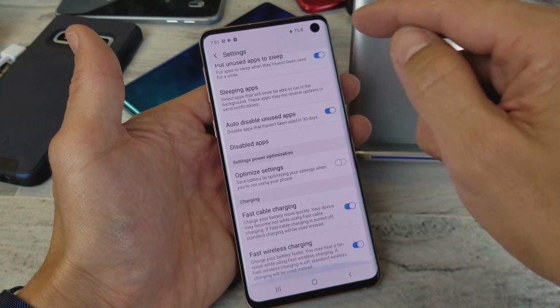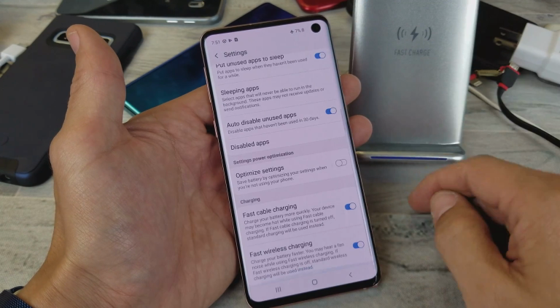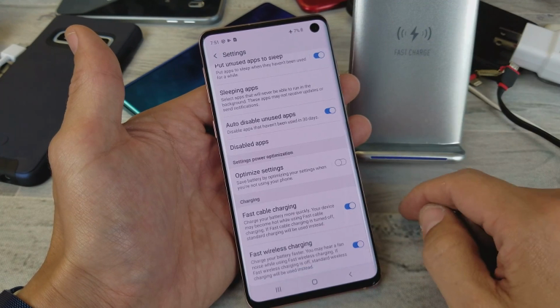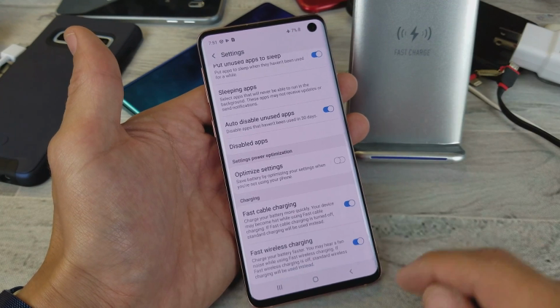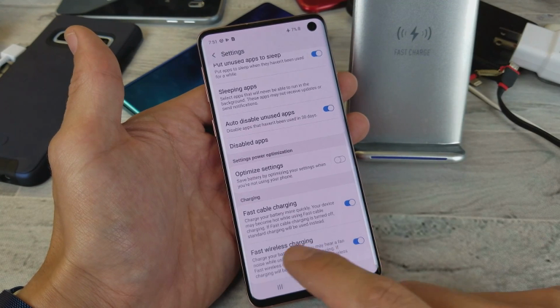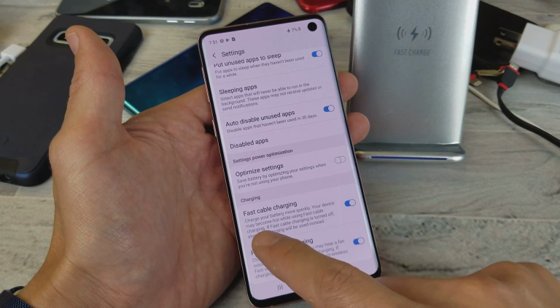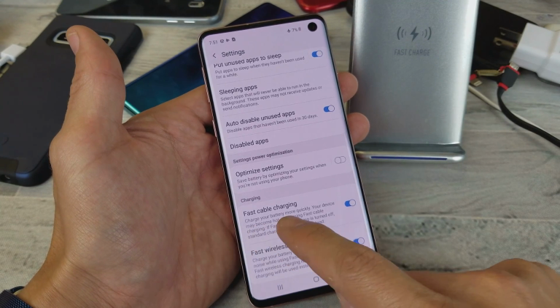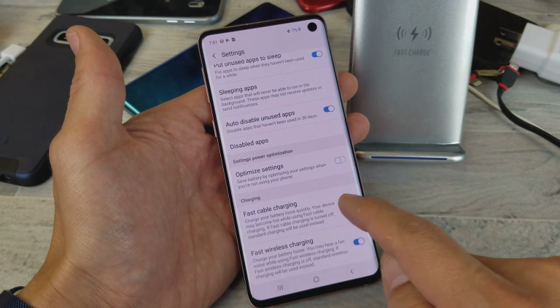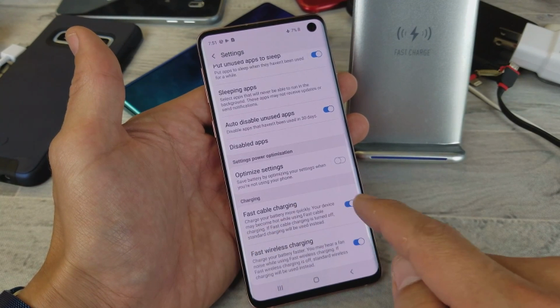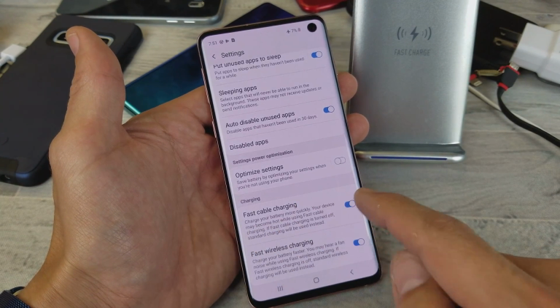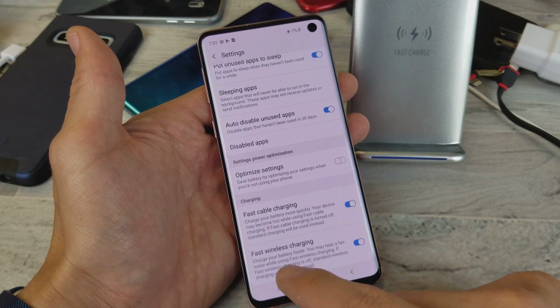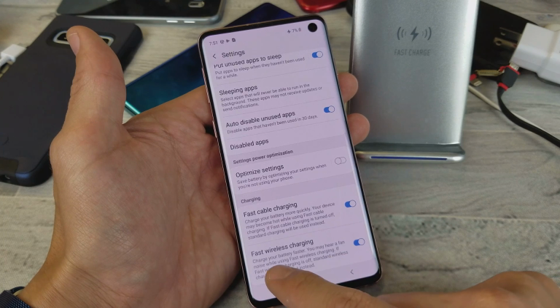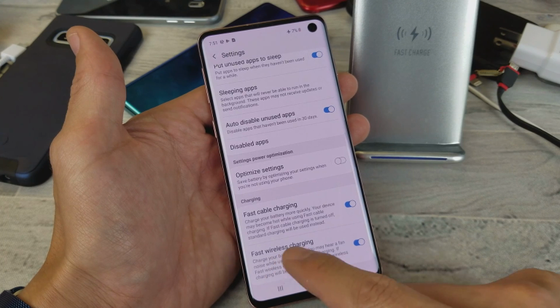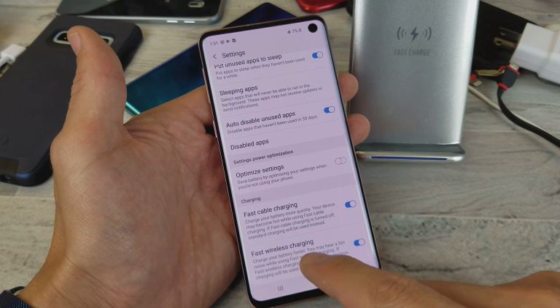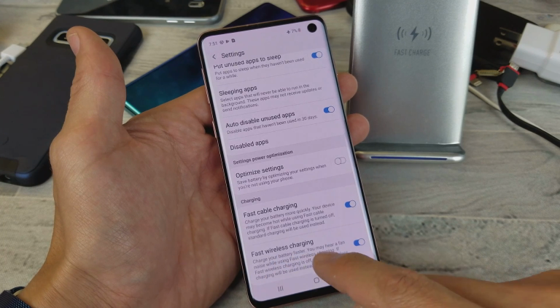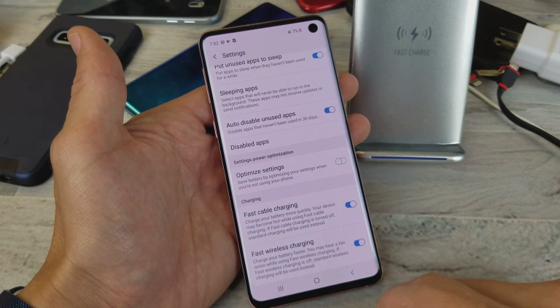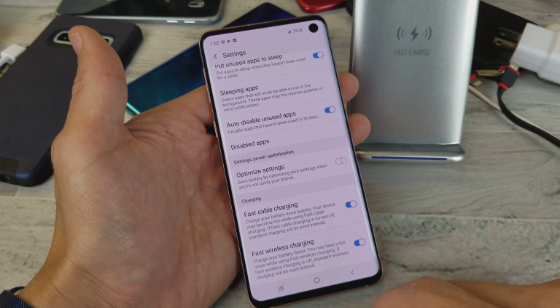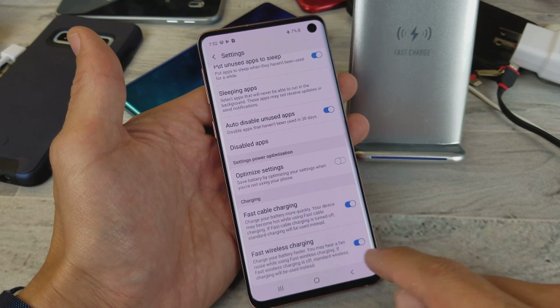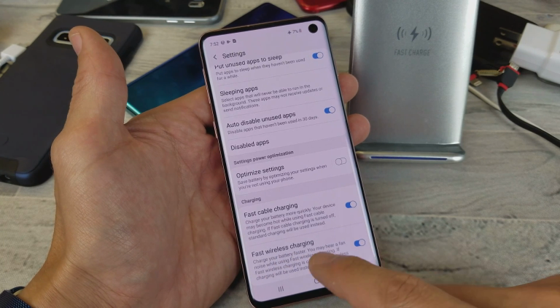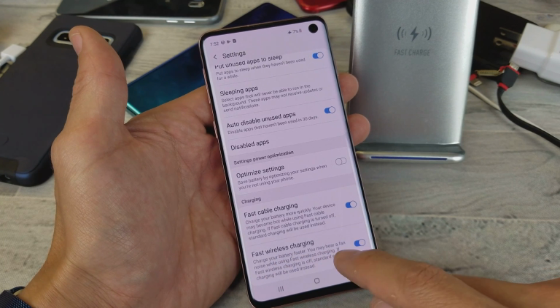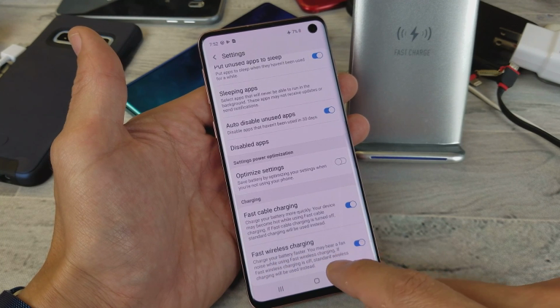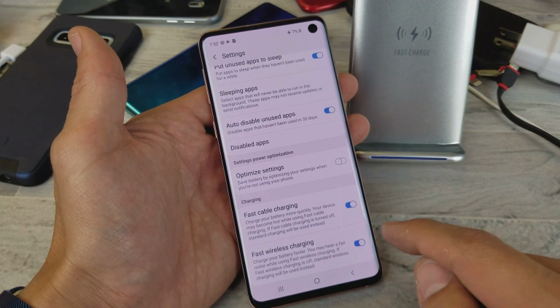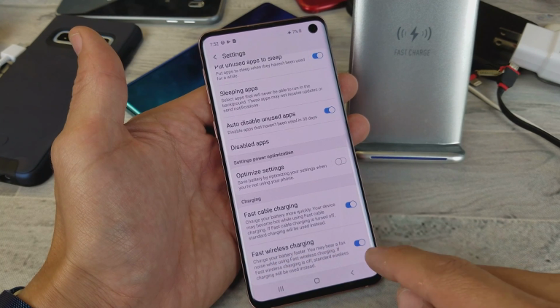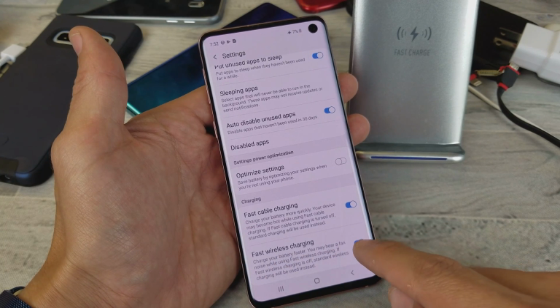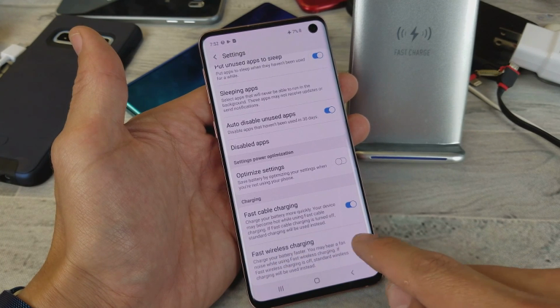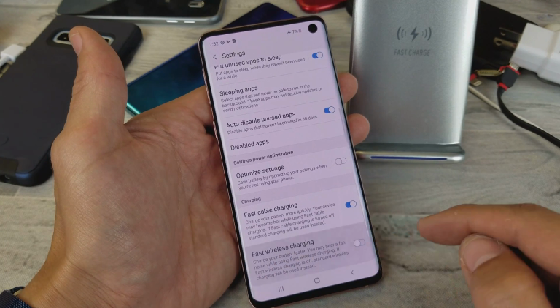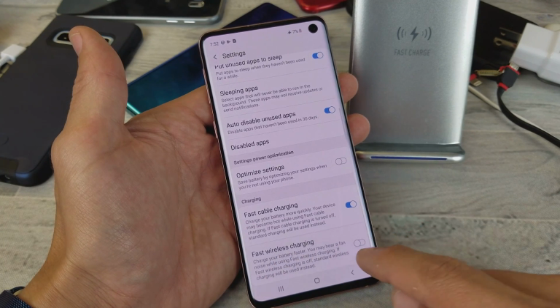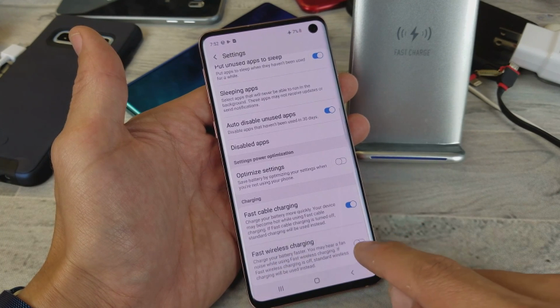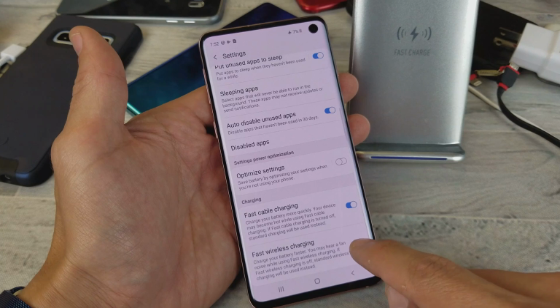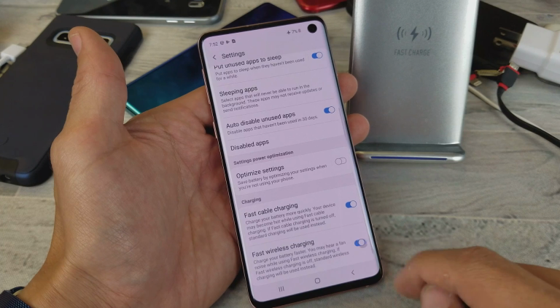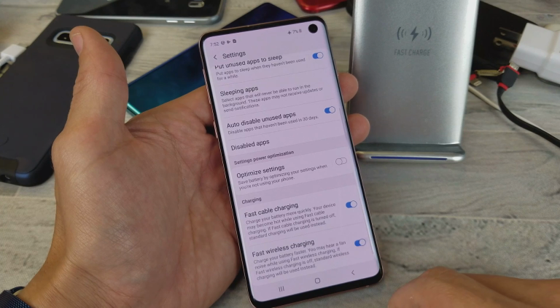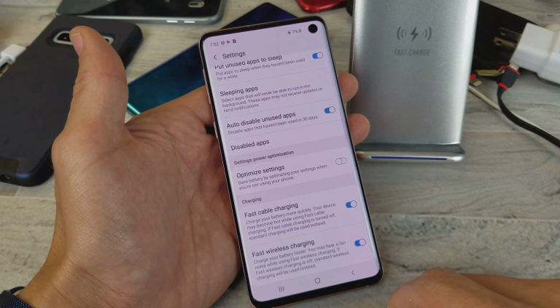Scroll all the way down to the very bottom. You'll see fast cable charging up top, and you also have fast wireless charging. To turn fast wireless charging on, toggle it on.